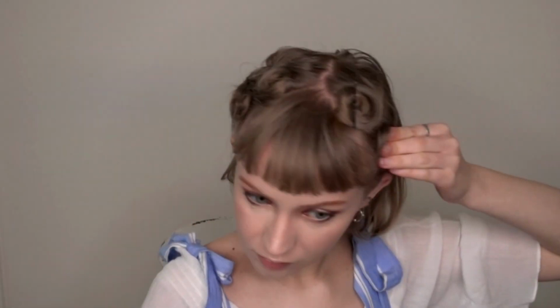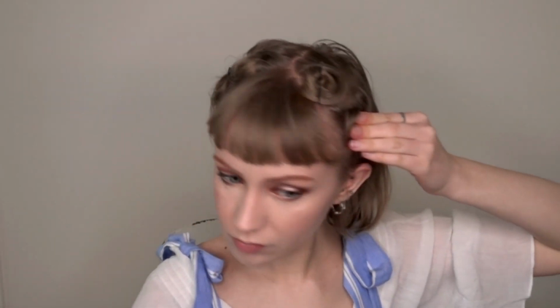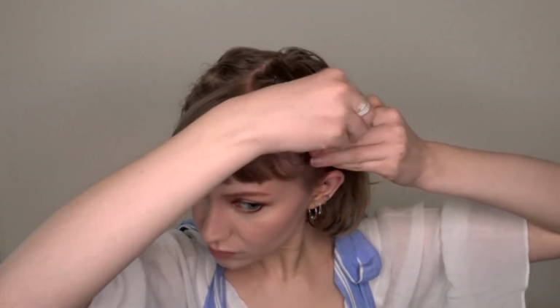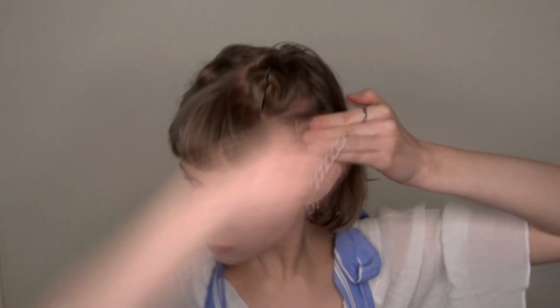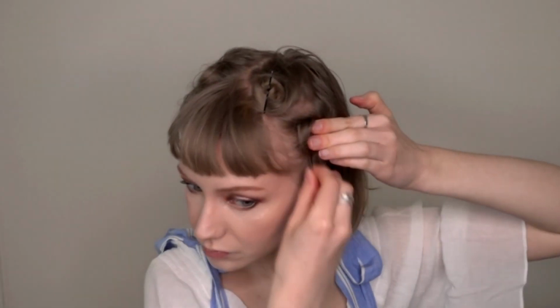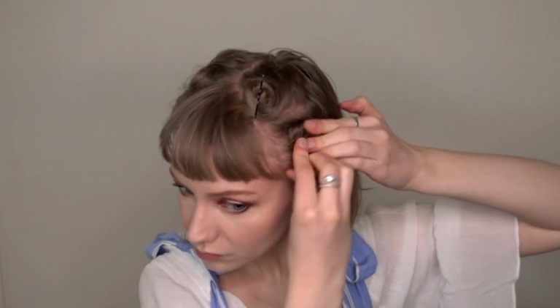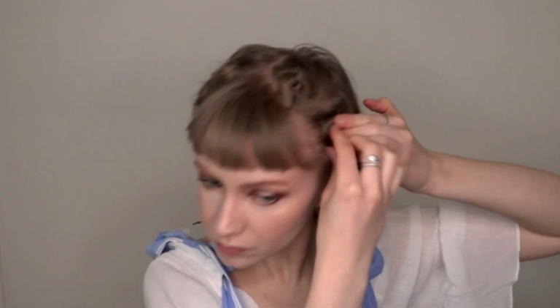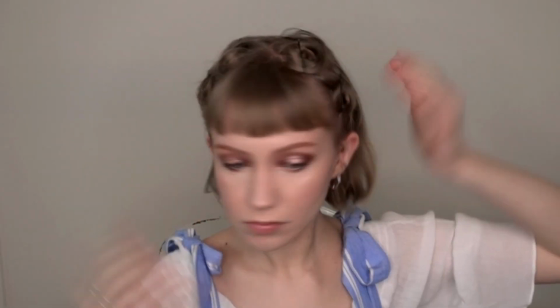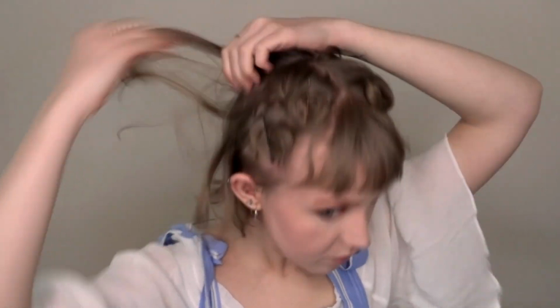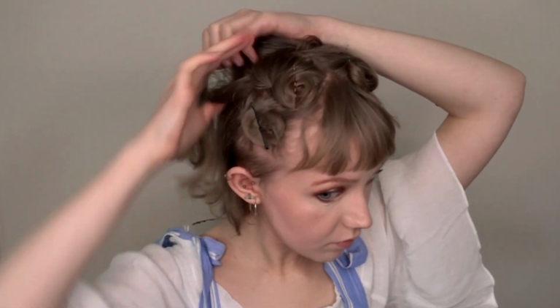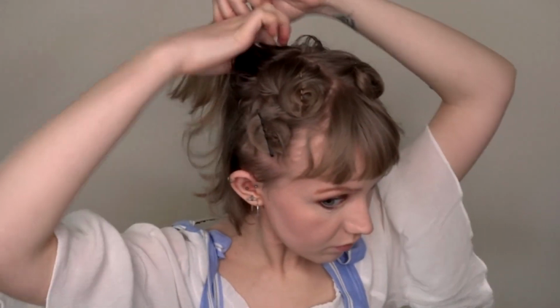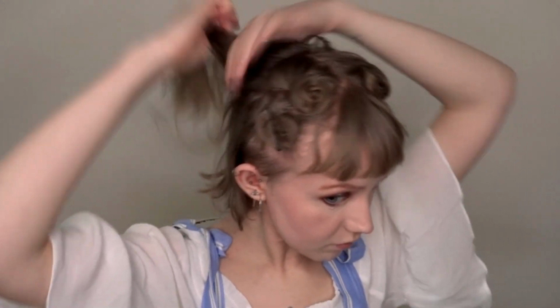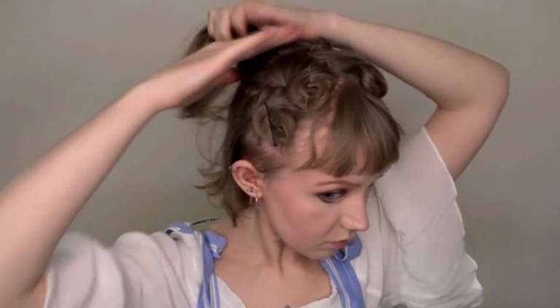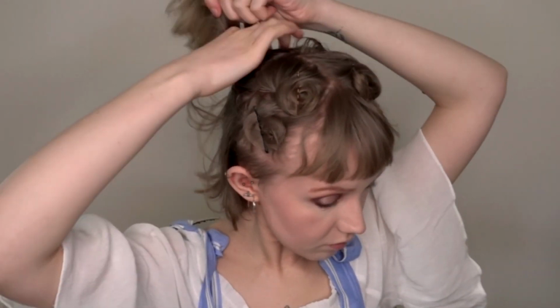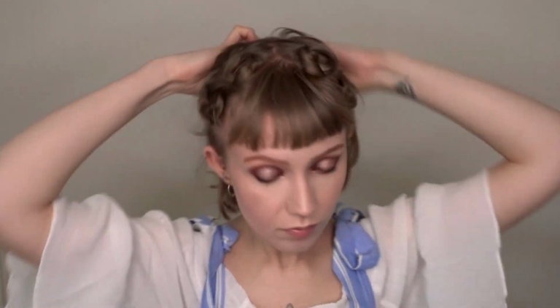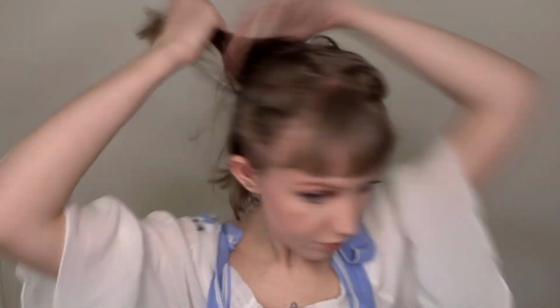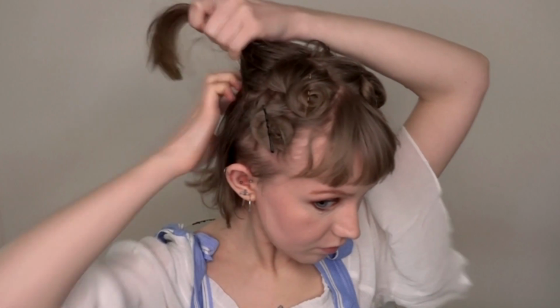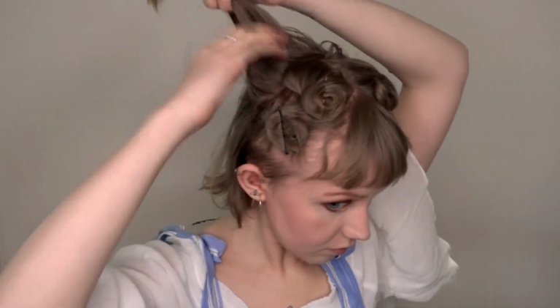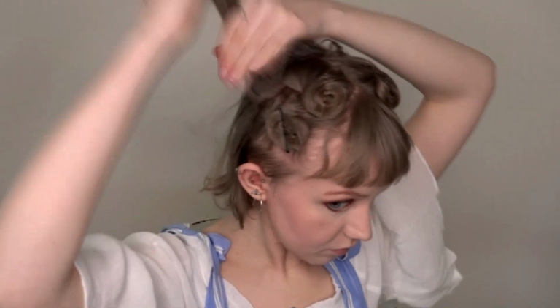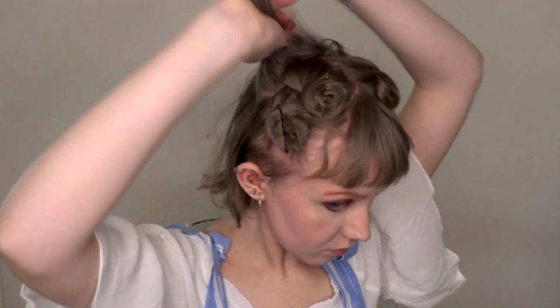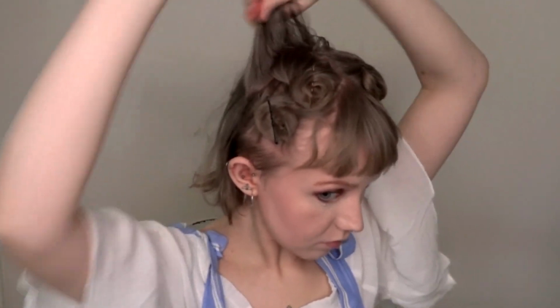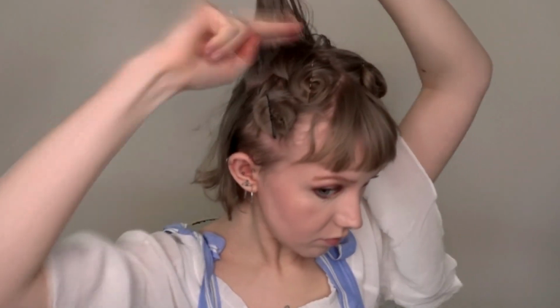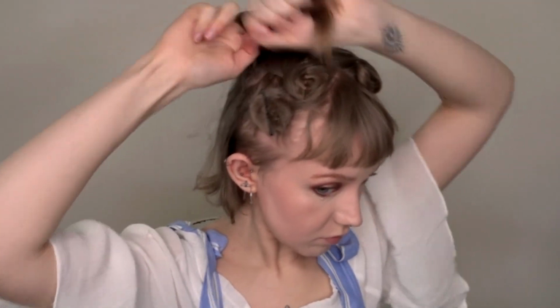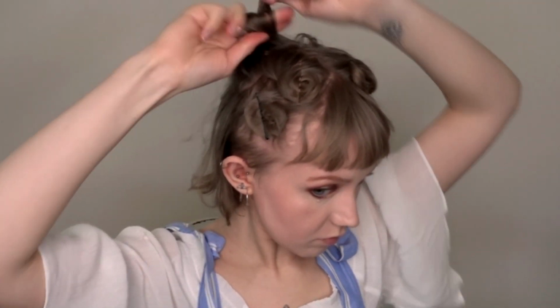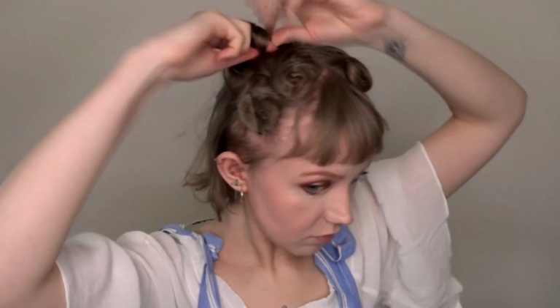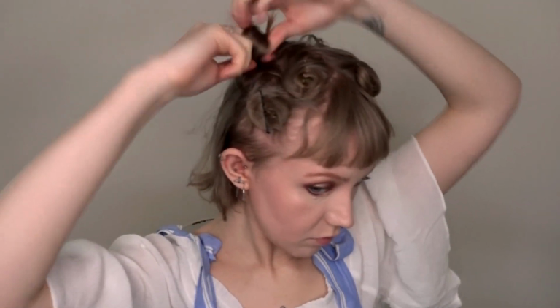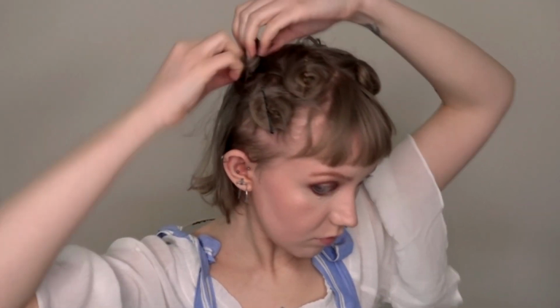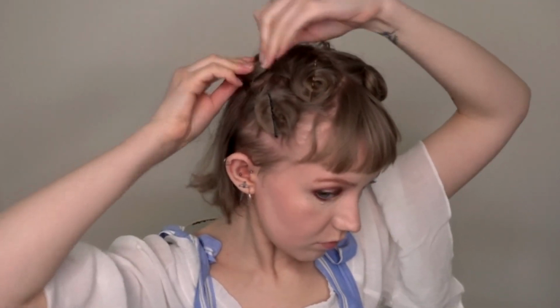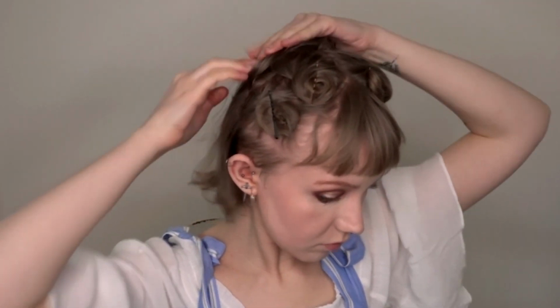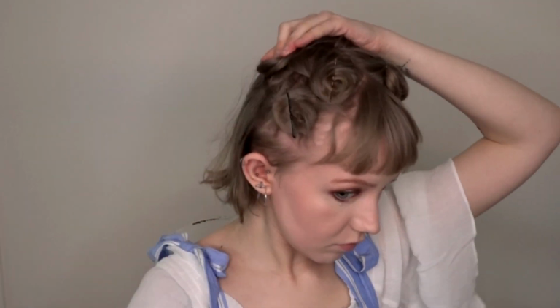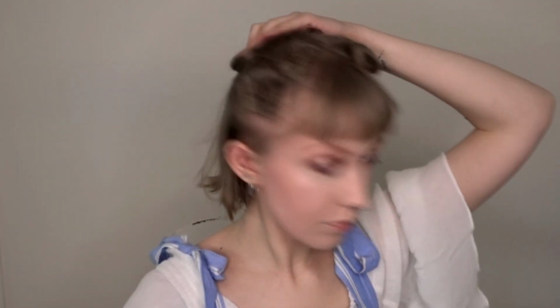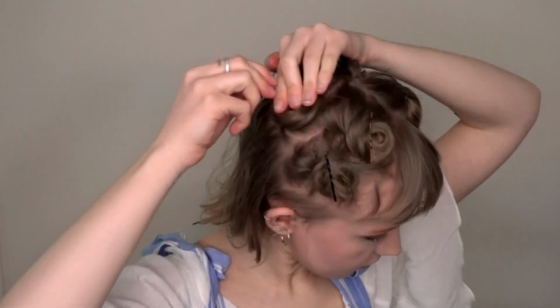I have pretty short and relatively thin hair, so you might have to adjust these techniques to fit your requirements. Alternatively, you can also braid your hair, but I personally like this method best. It's all about preference.